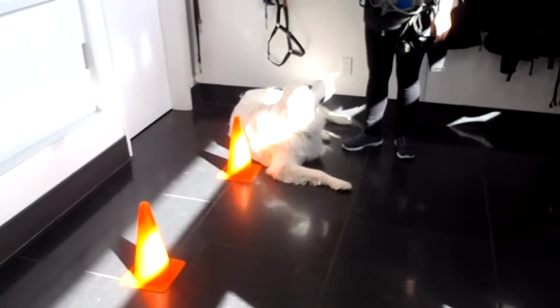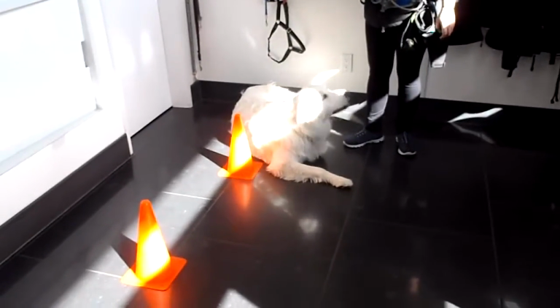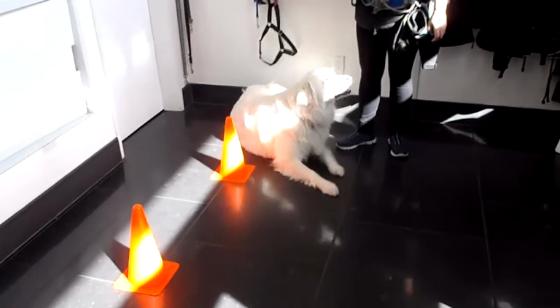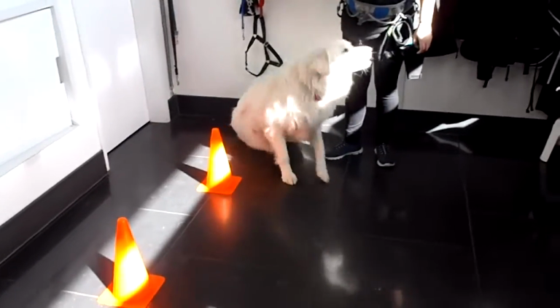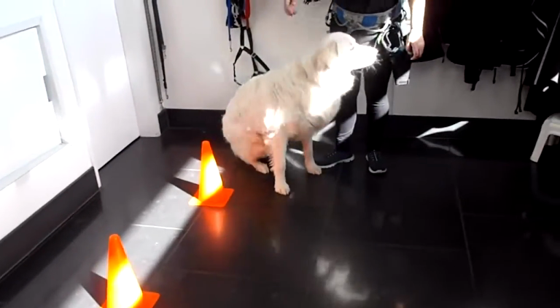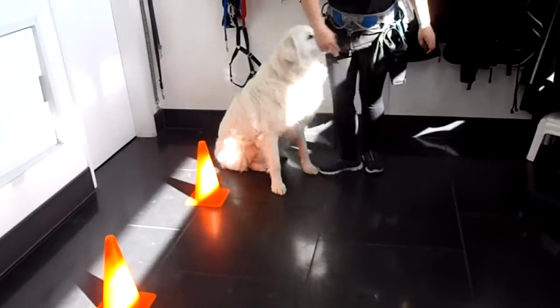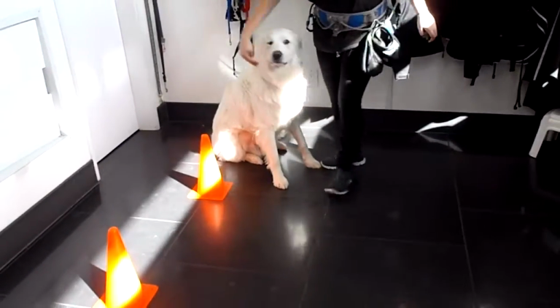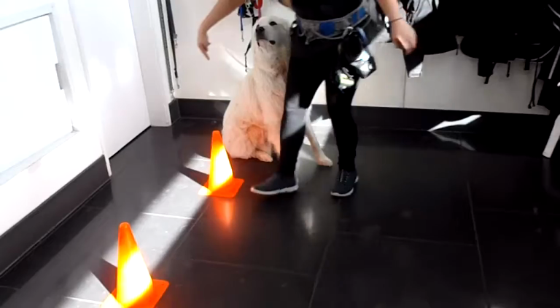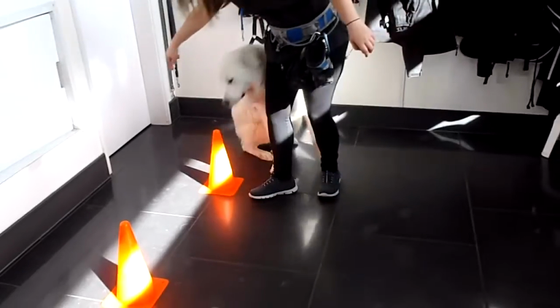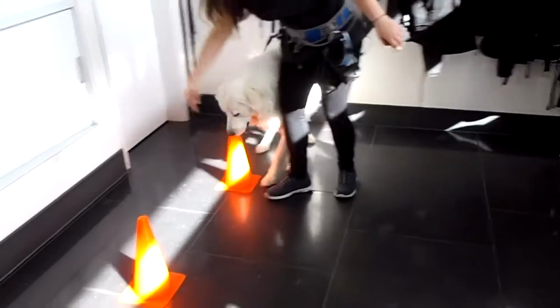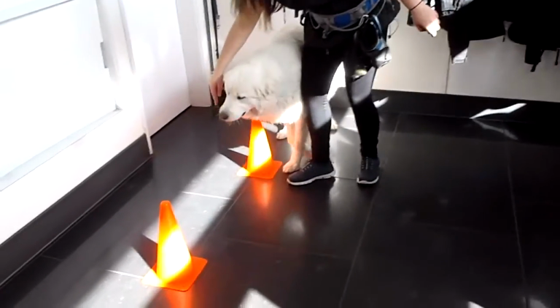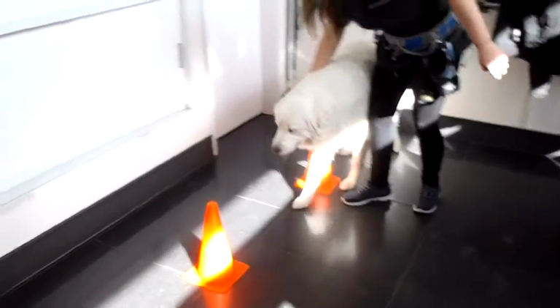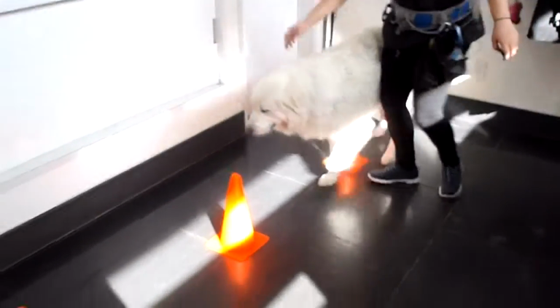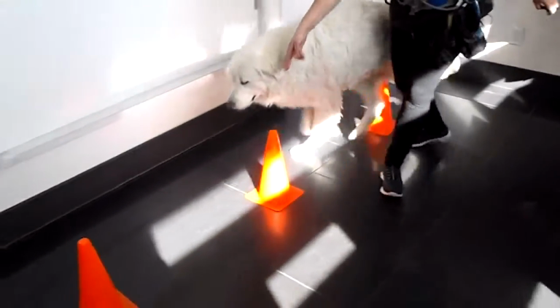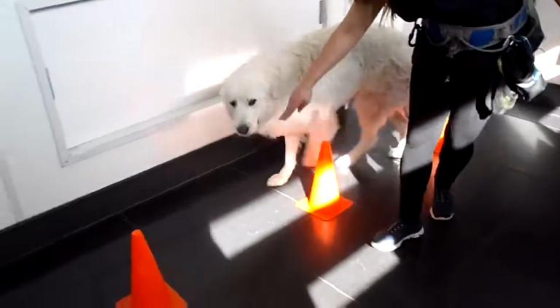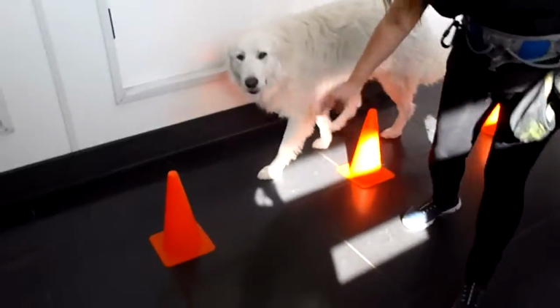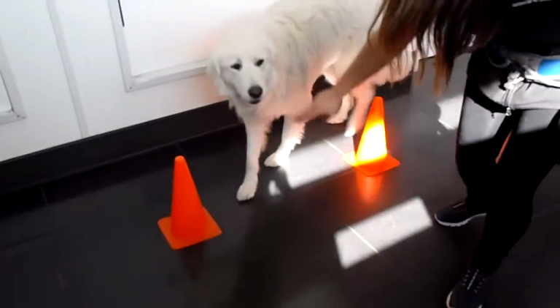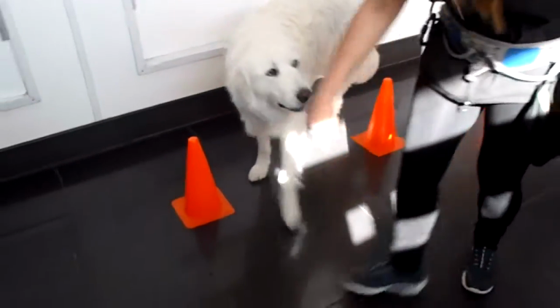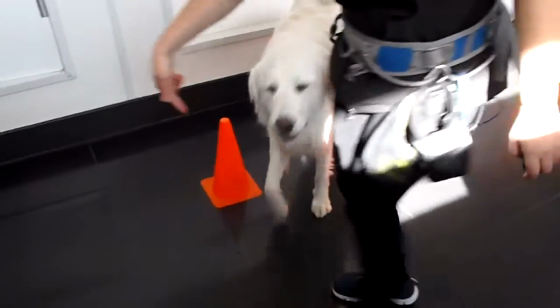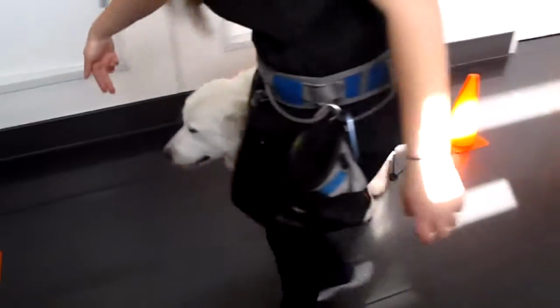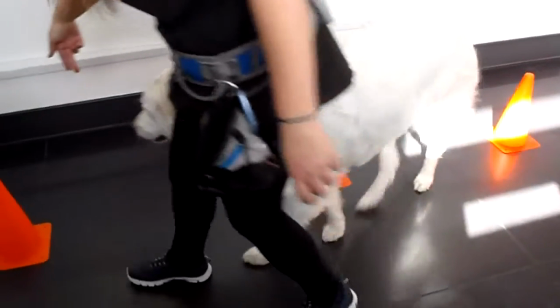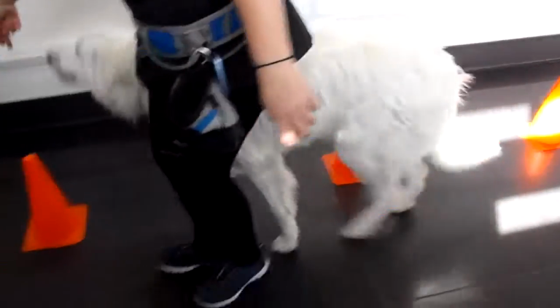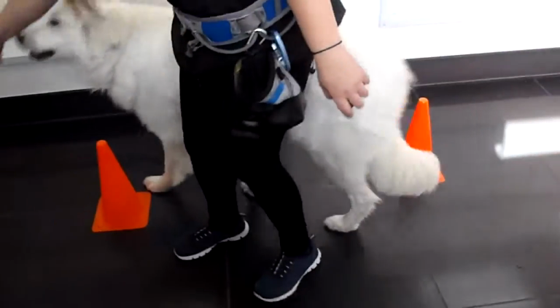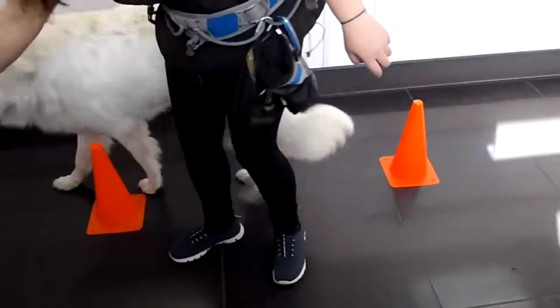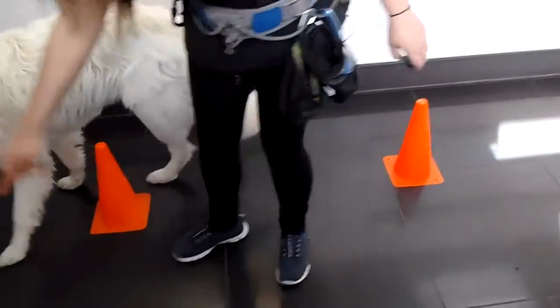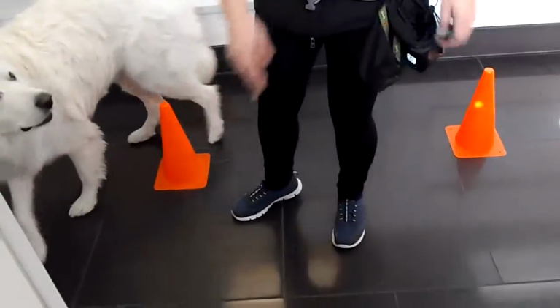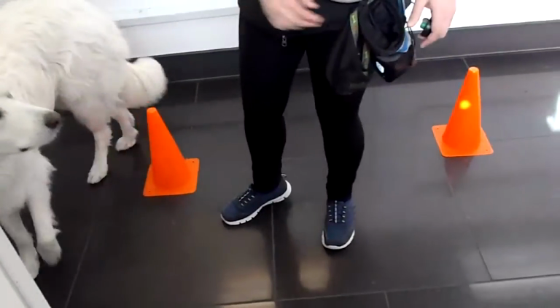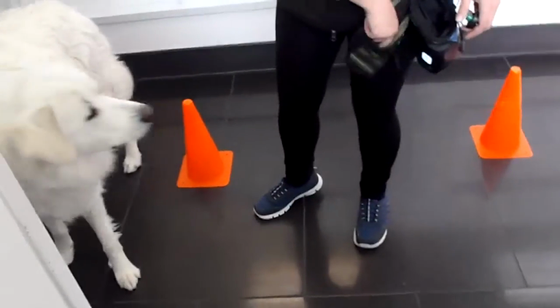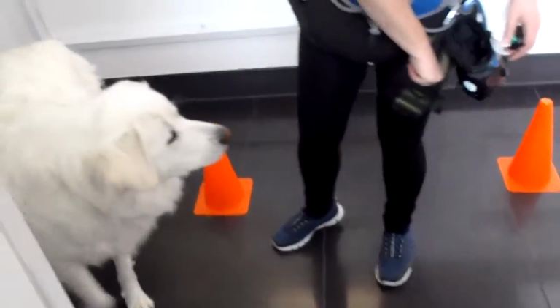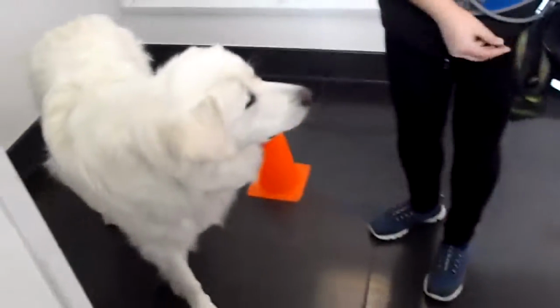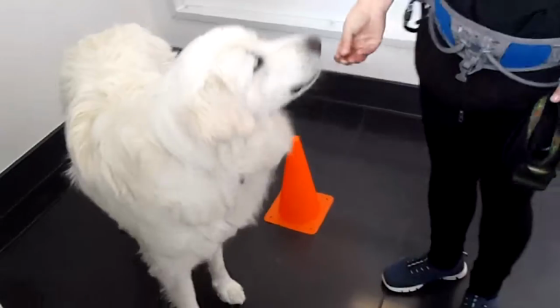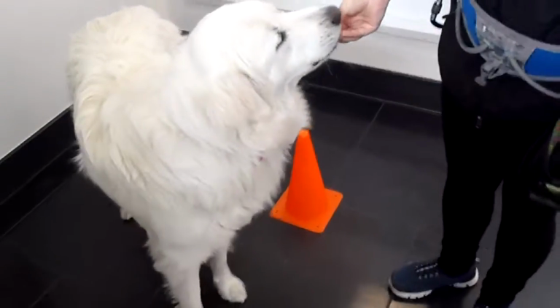Shasta up. Girl, are you ready? This way. So we're using the cue 'this way.' She's going to weave back and forth around the pylon. We click and she gets her treat.